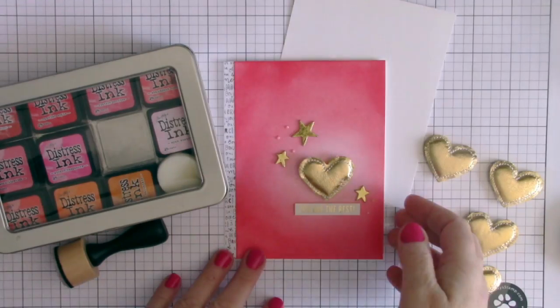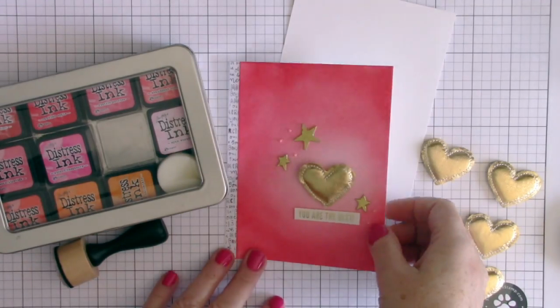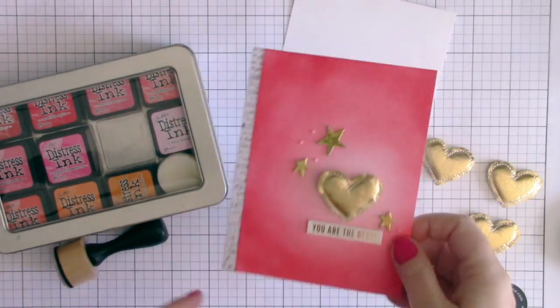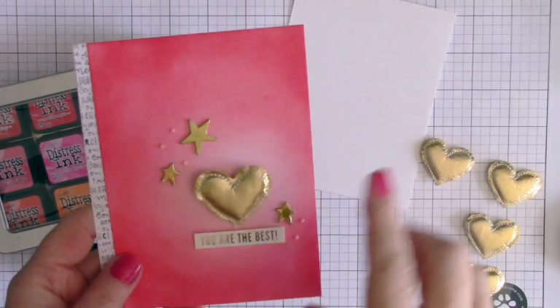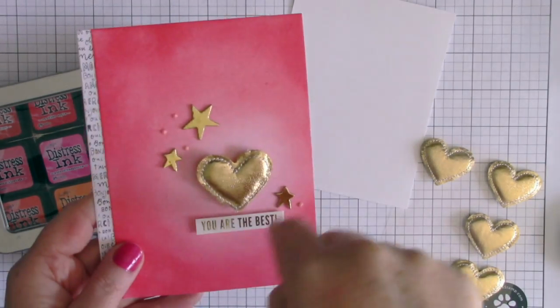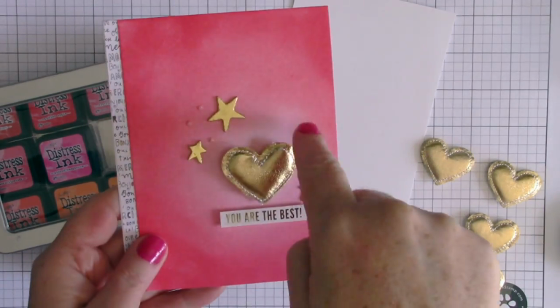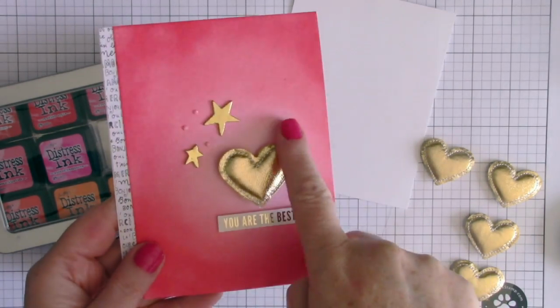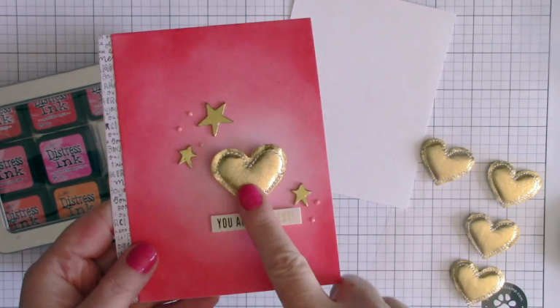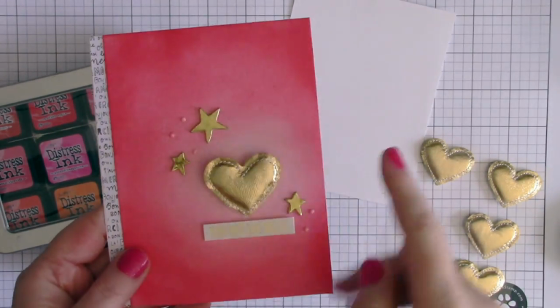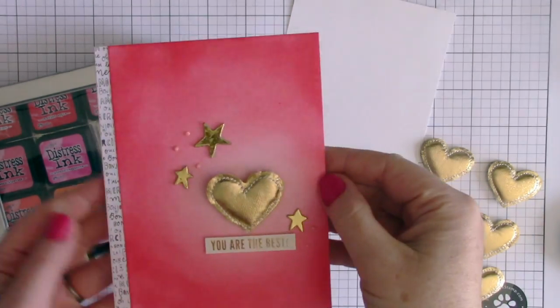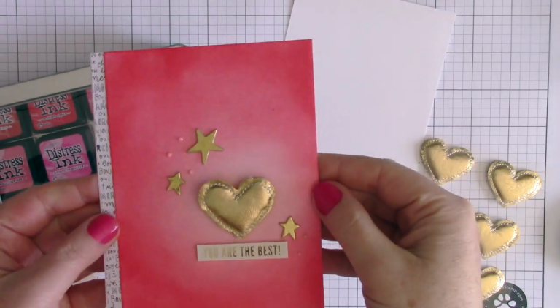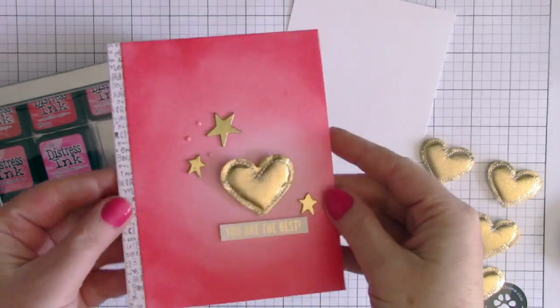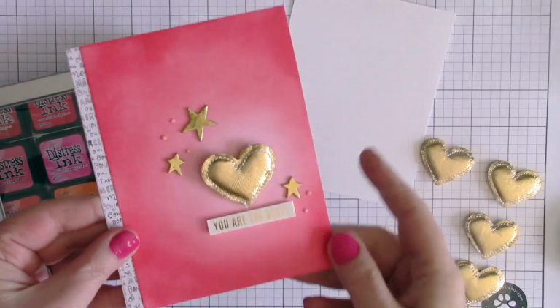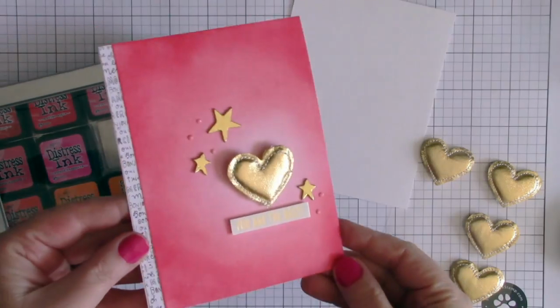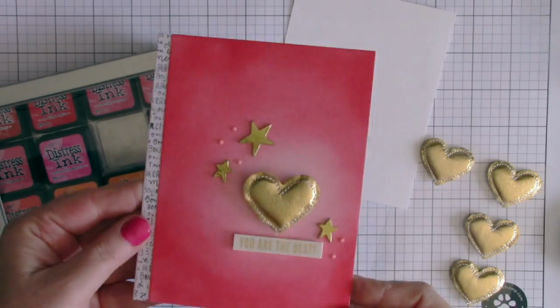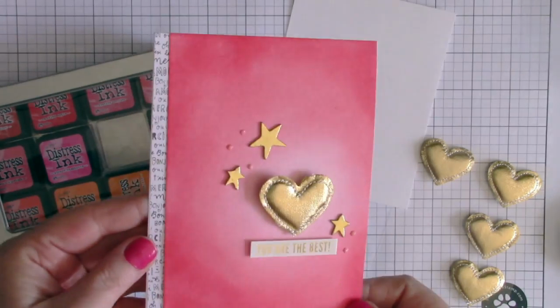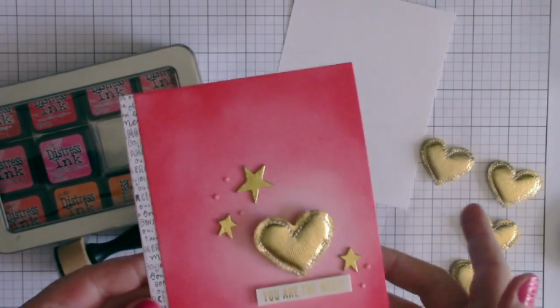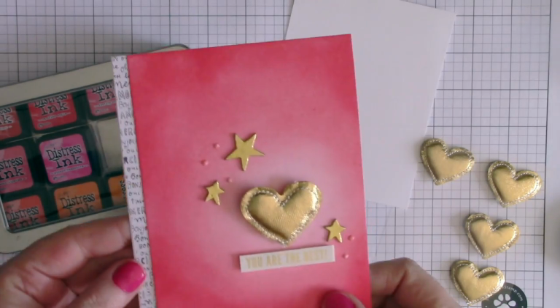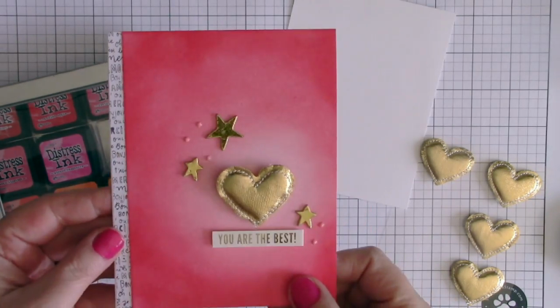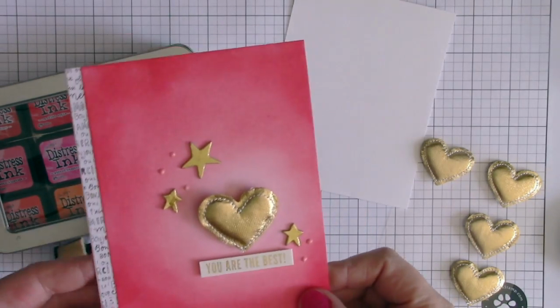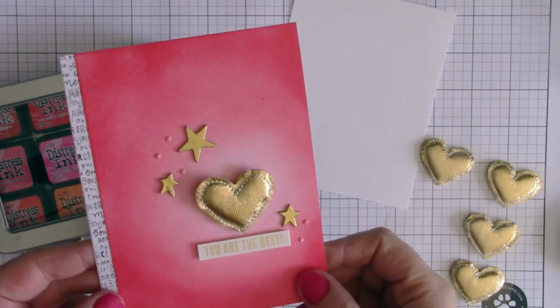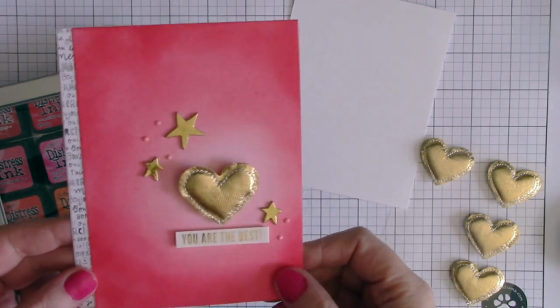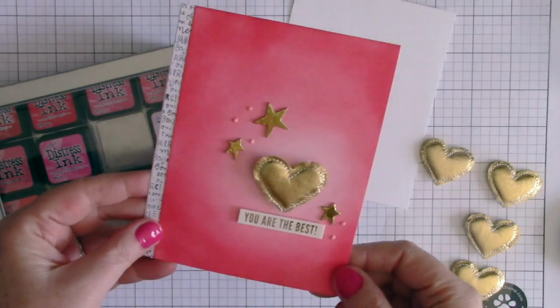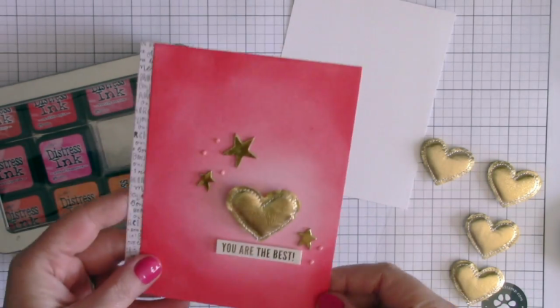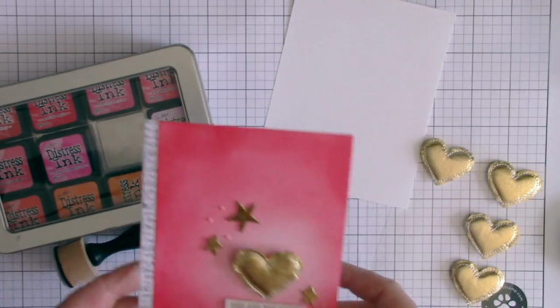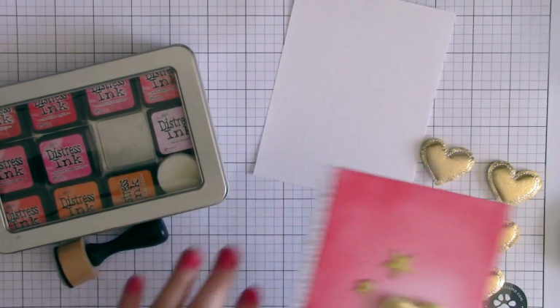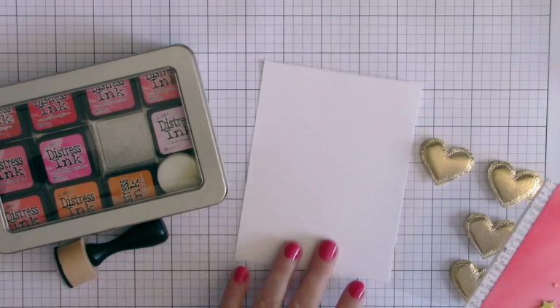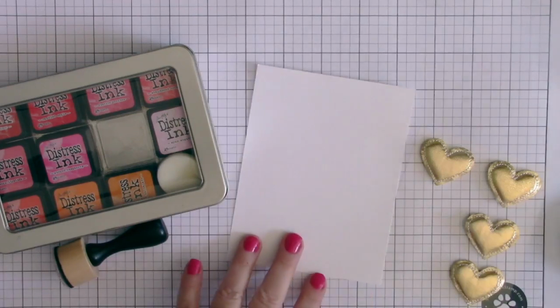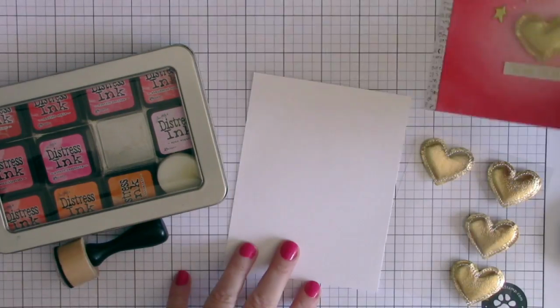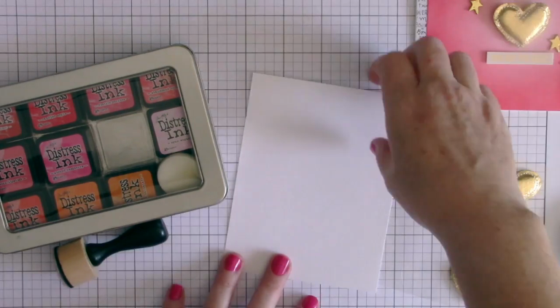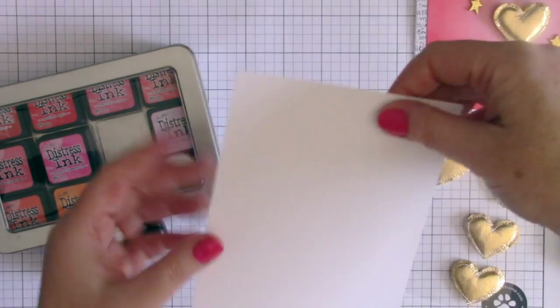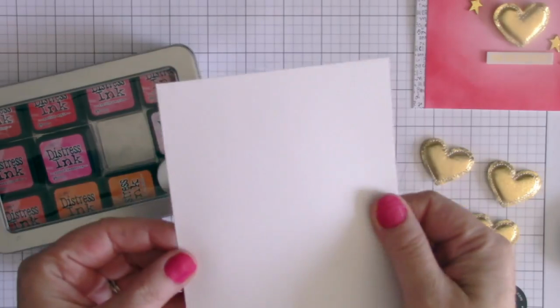Hi everyone, I'm Rebecca Keppel and I'm here for Scrapbook Circle today. I want to show you how I made this little spotlight for a really special embellishment that was in one of the Scrapbook Circle add-ons for the February kit.